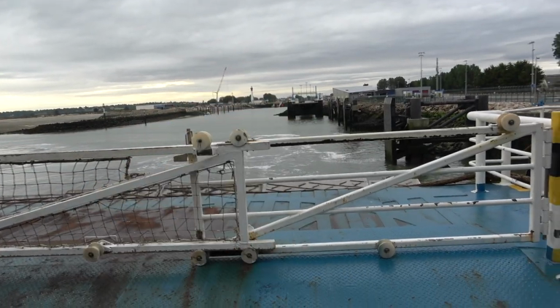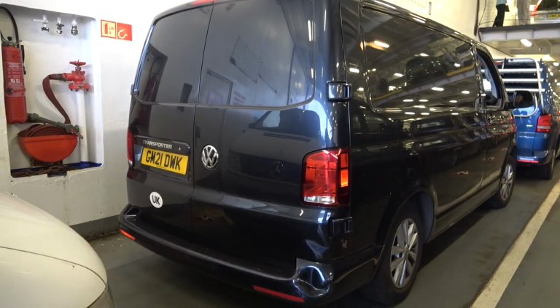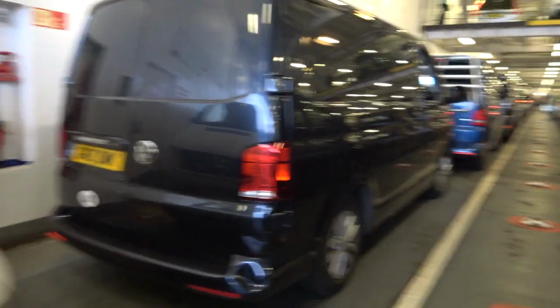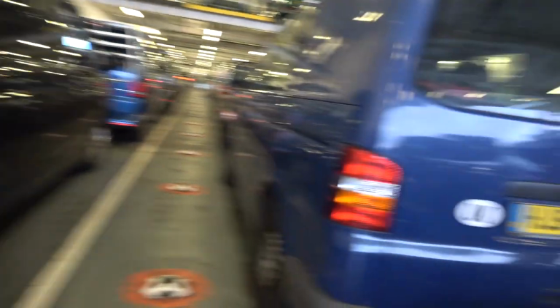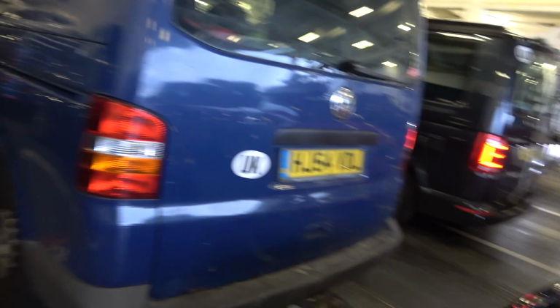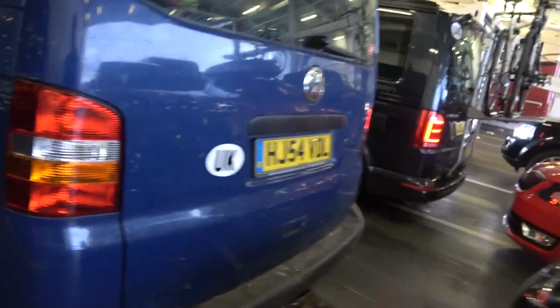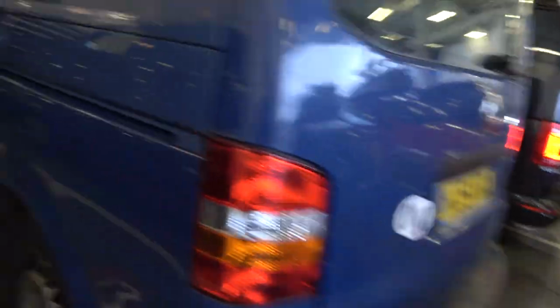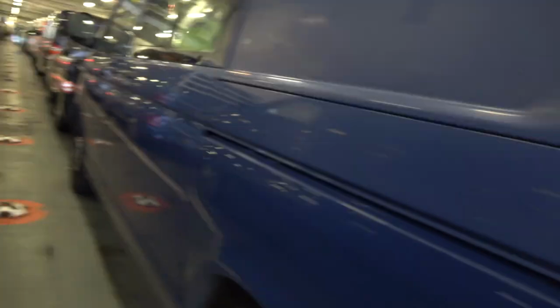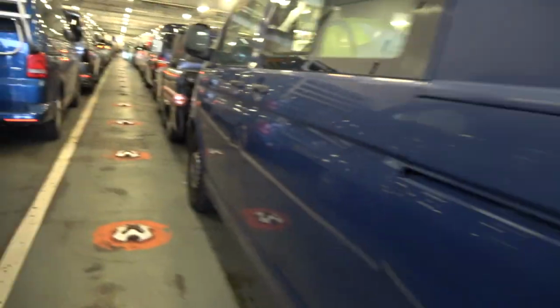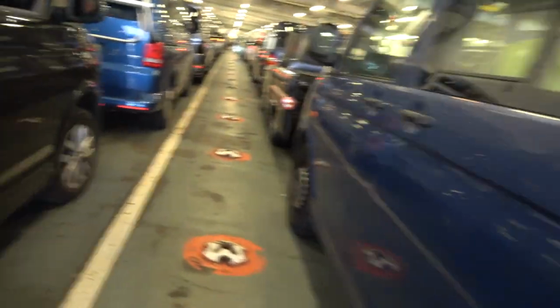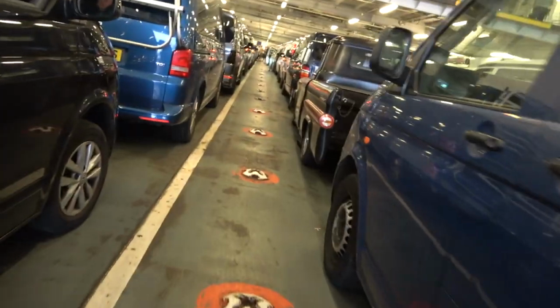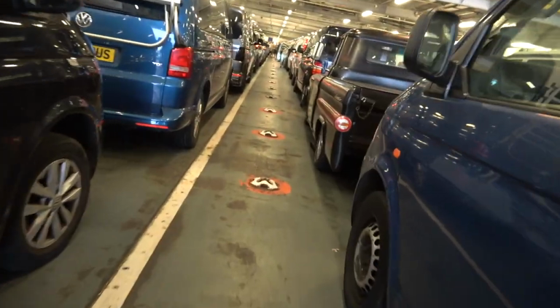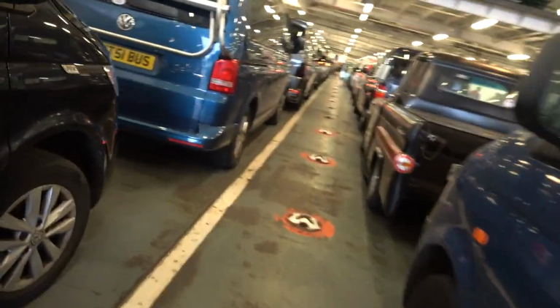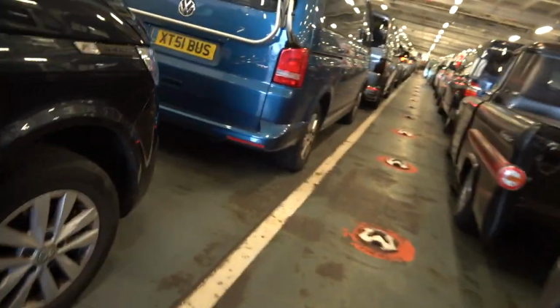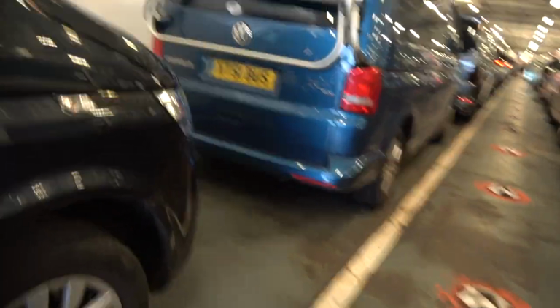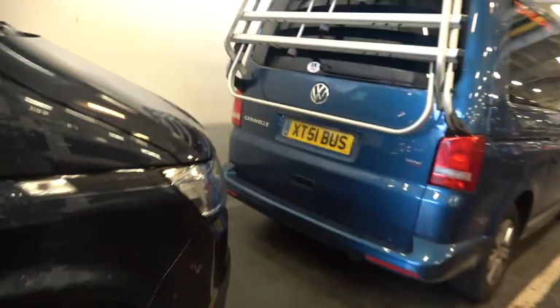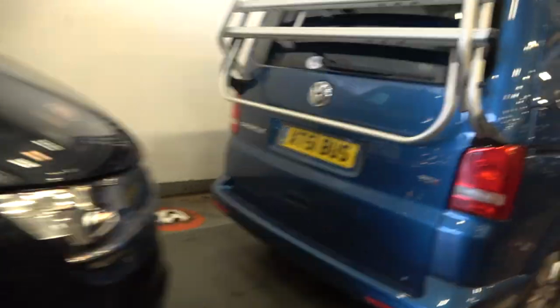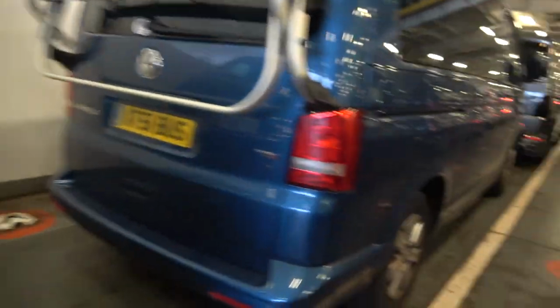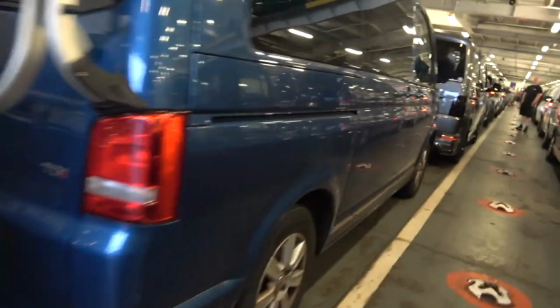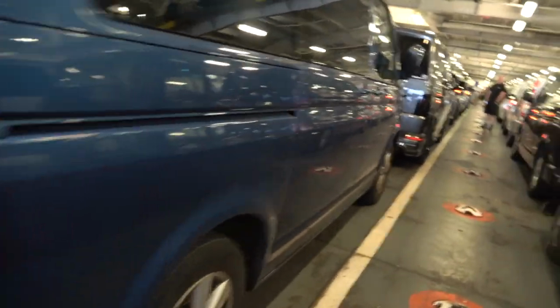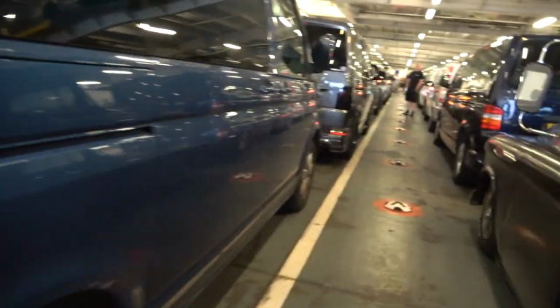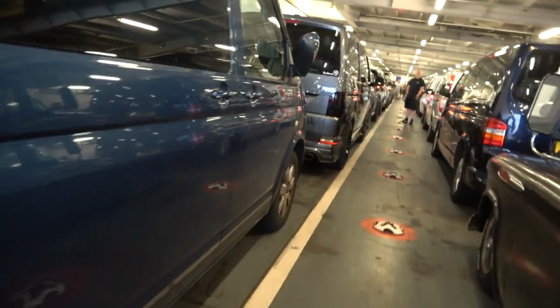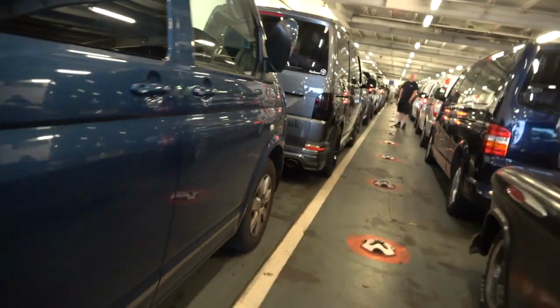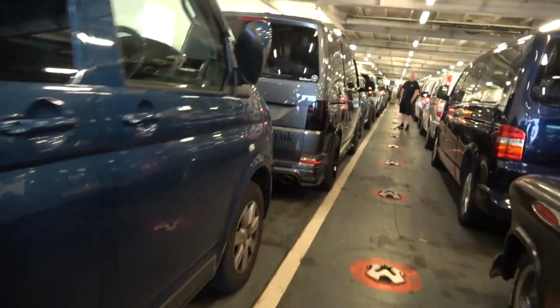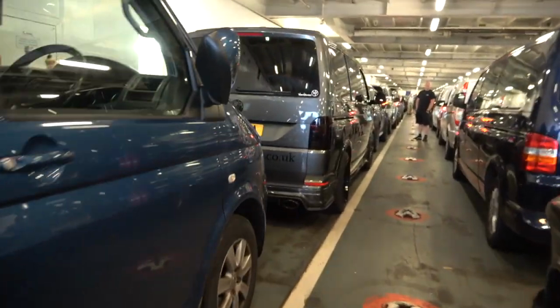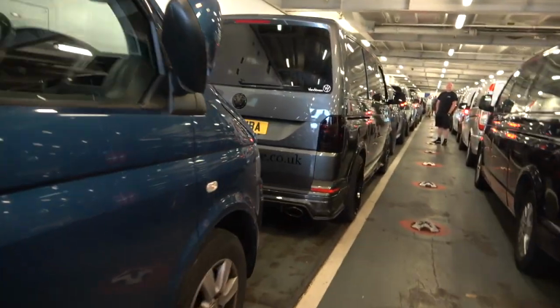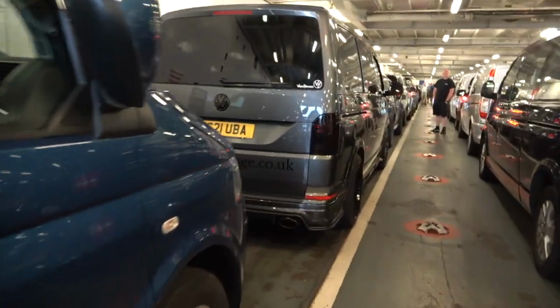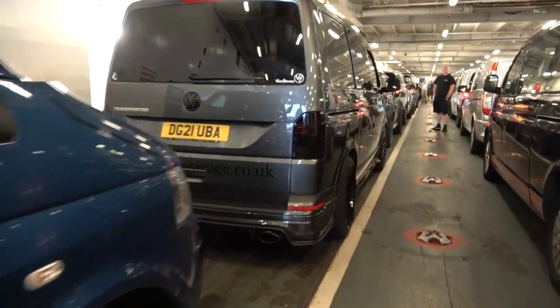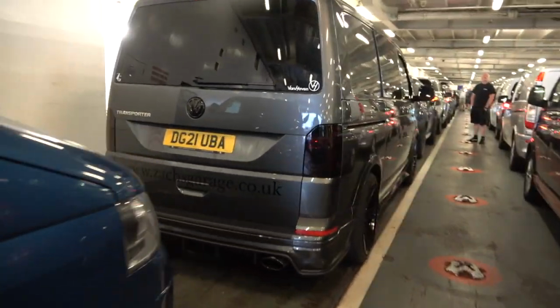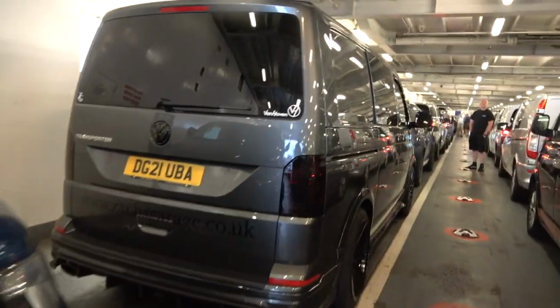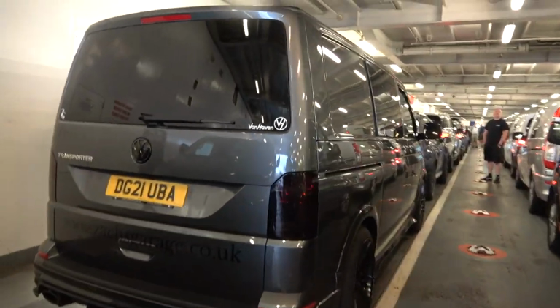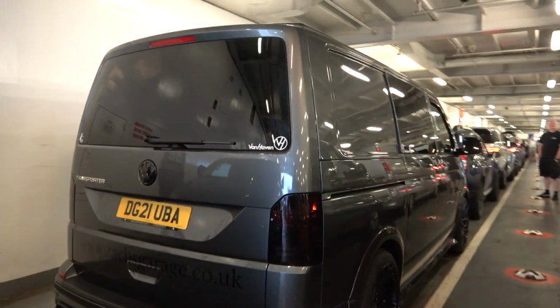So we've got a VW Transporter, VW Transporter, moving a bit further down you've got a Caravel and then a proper VW Transporter. Look at that.